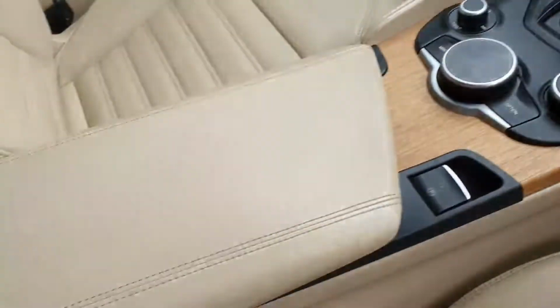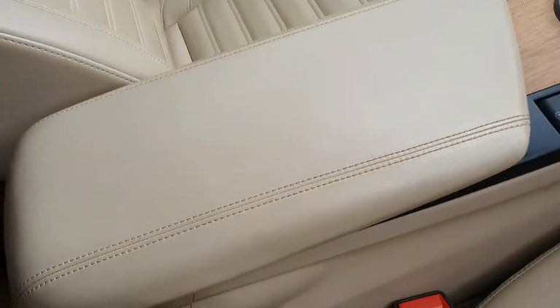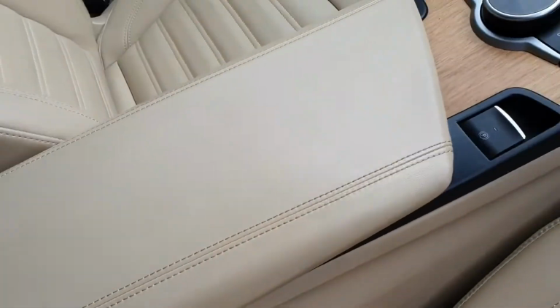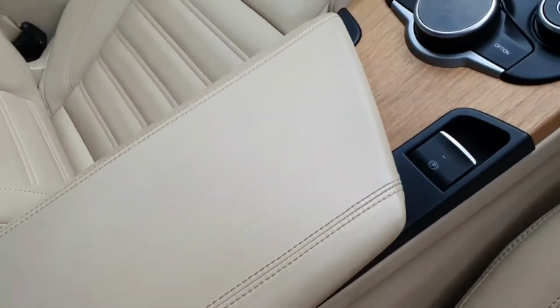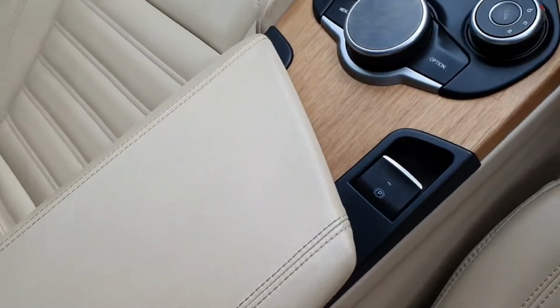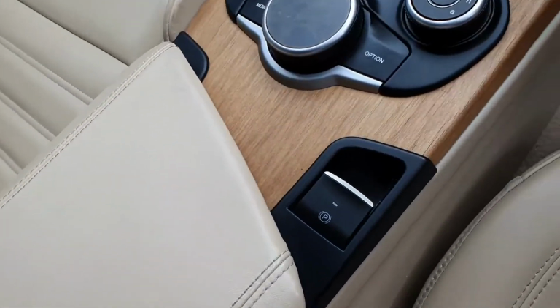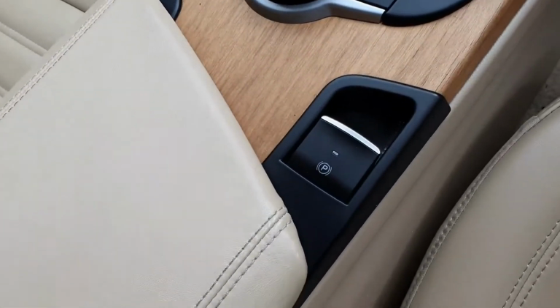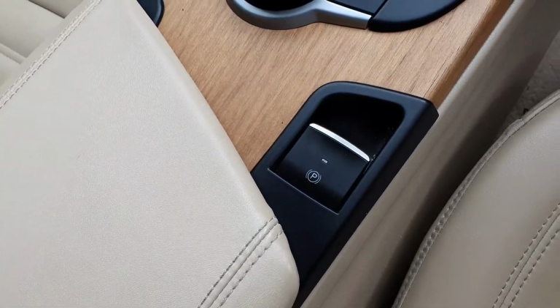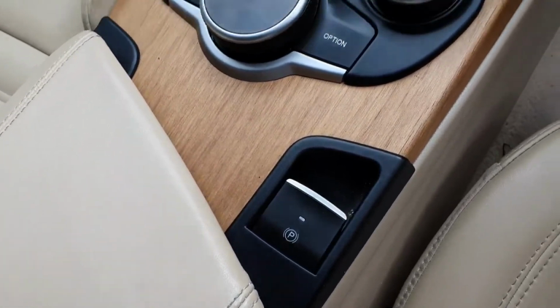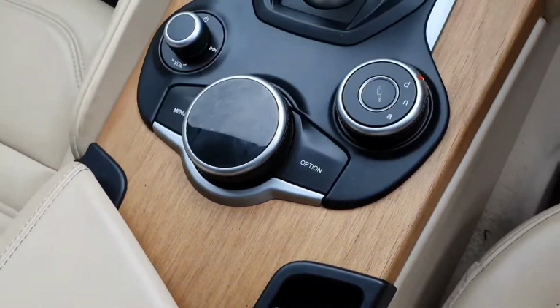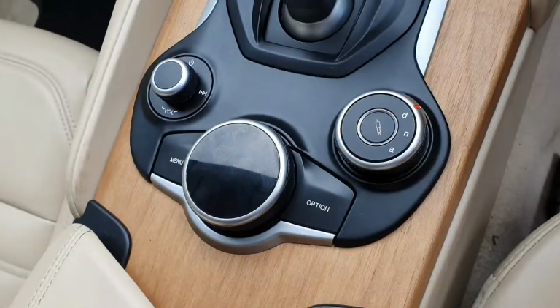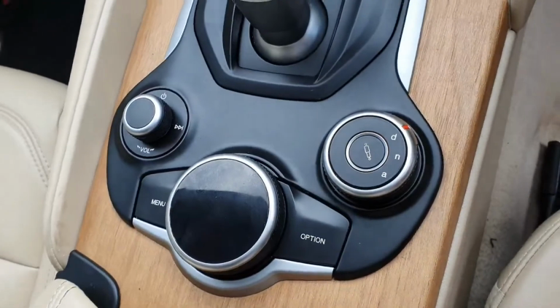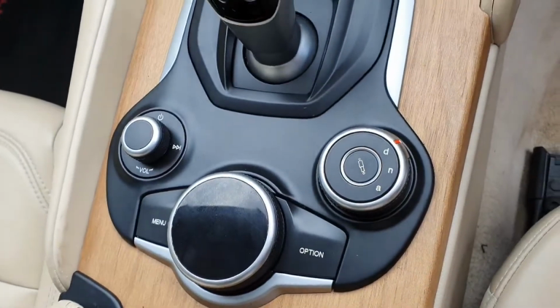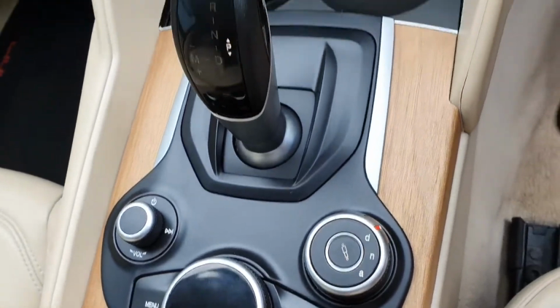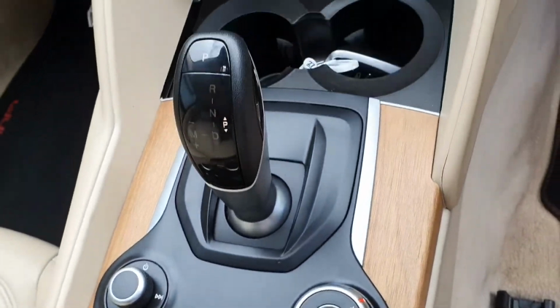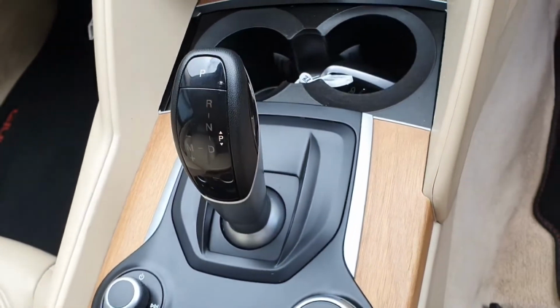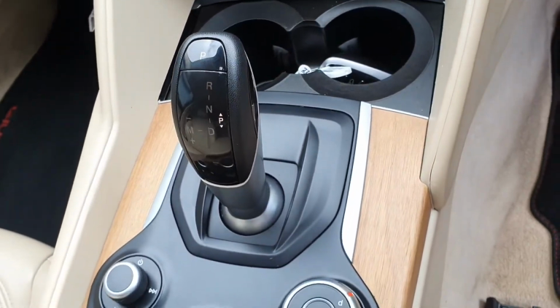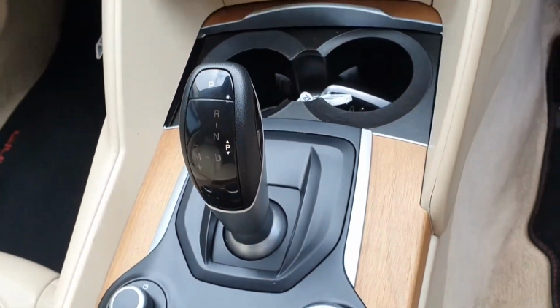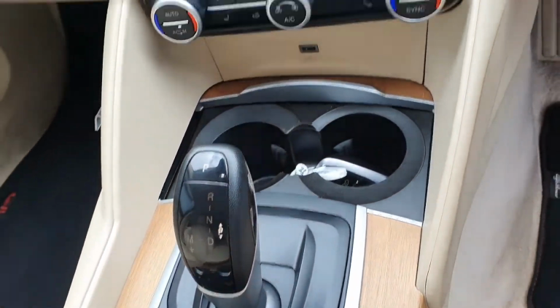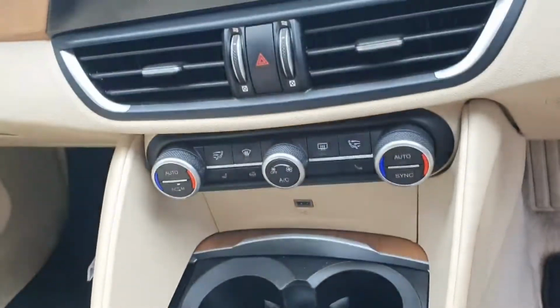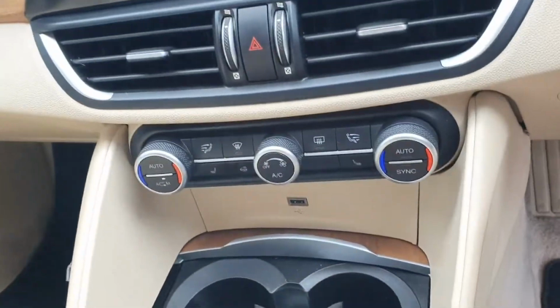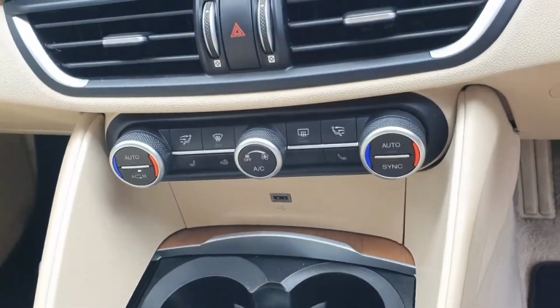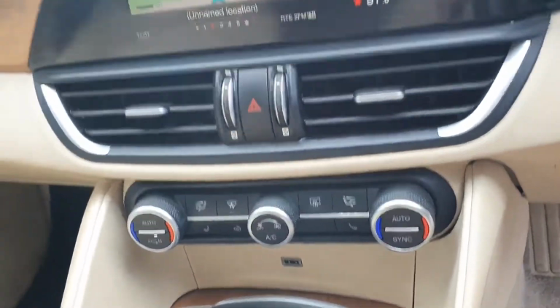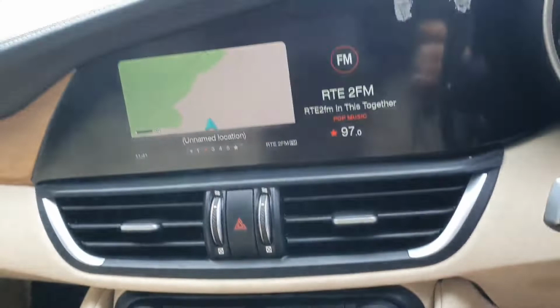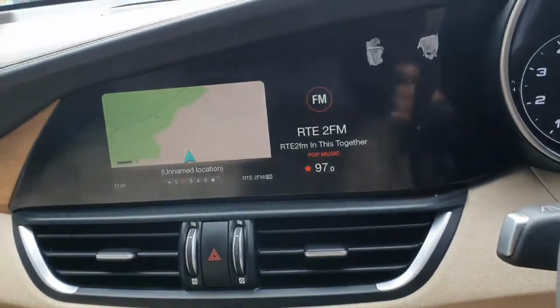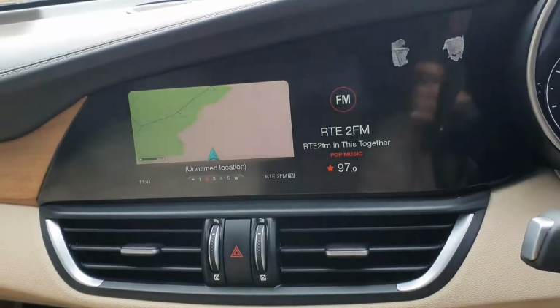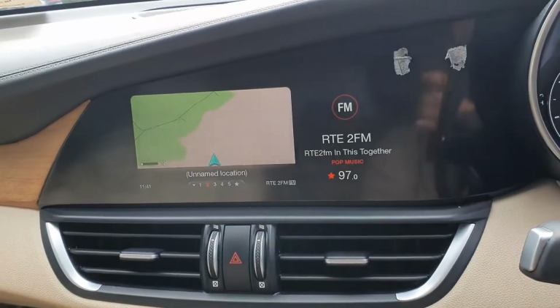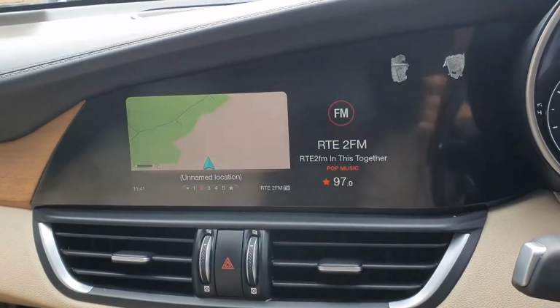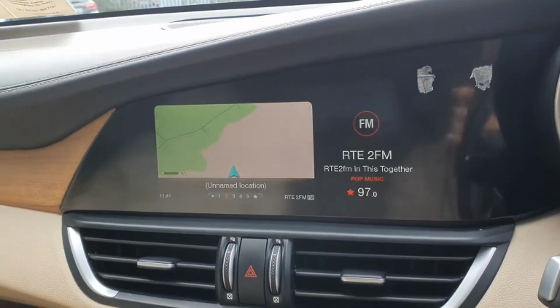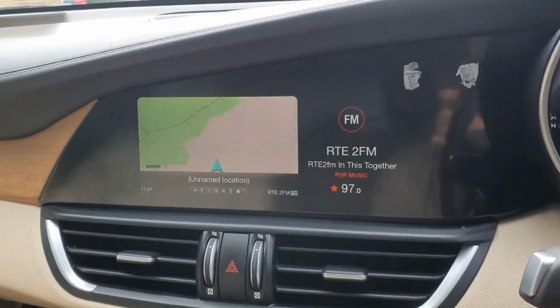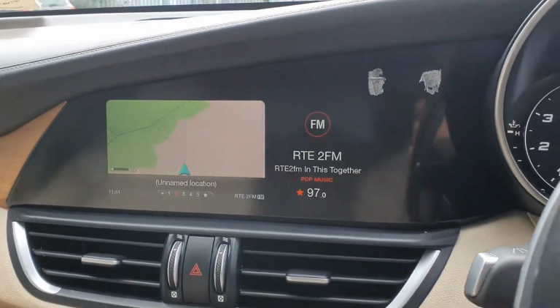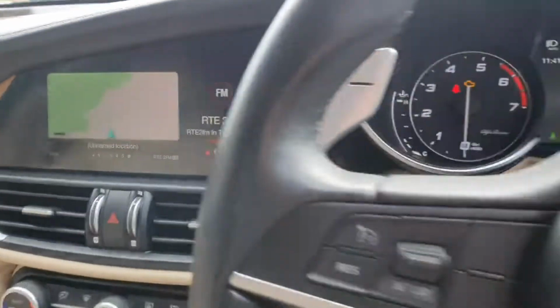Into the centre you have your centre armrest, automatic handbrake, your multimedia command centre along with your automatic gear stick, dual climate control system, and a digital screen with one of its functions being a sat-nav.